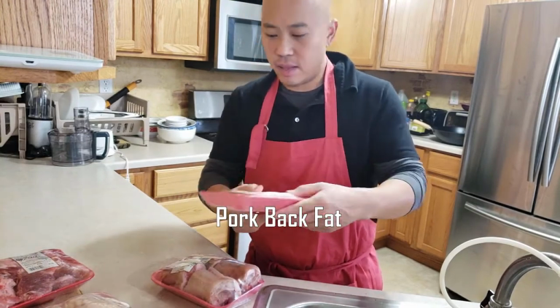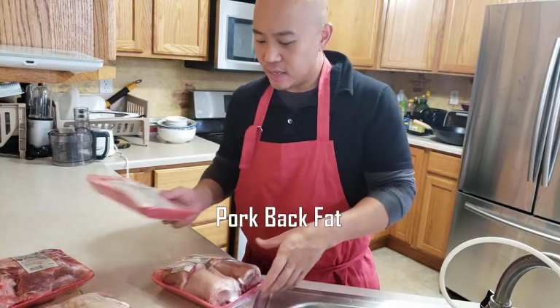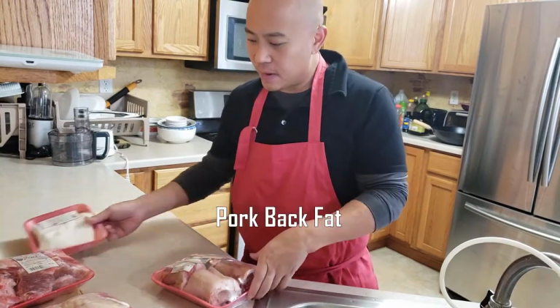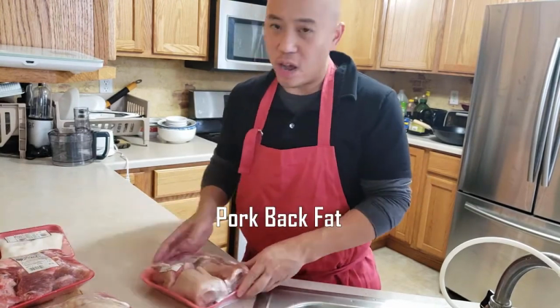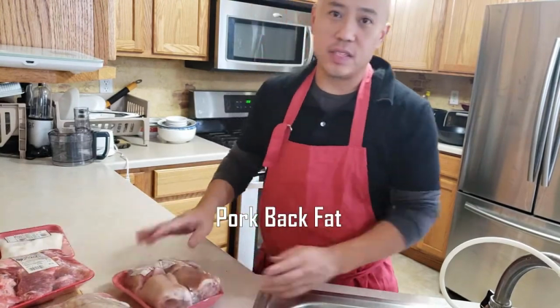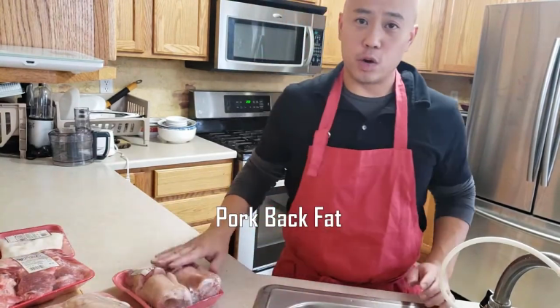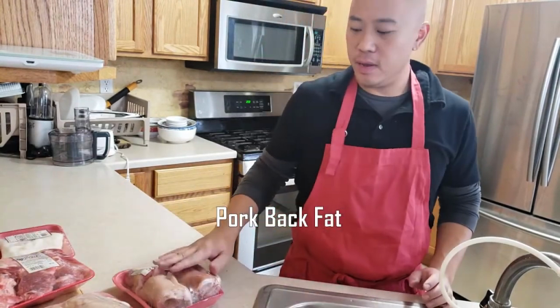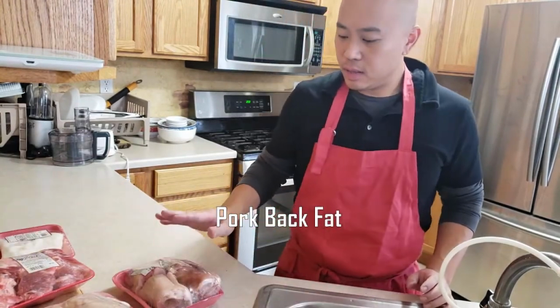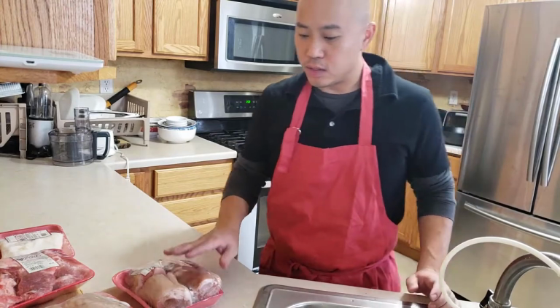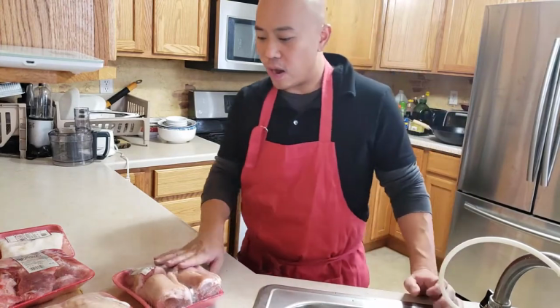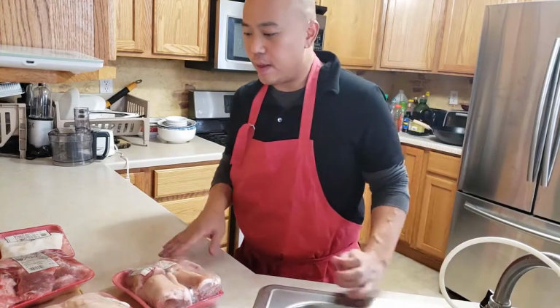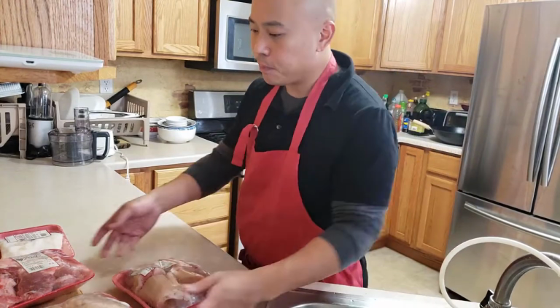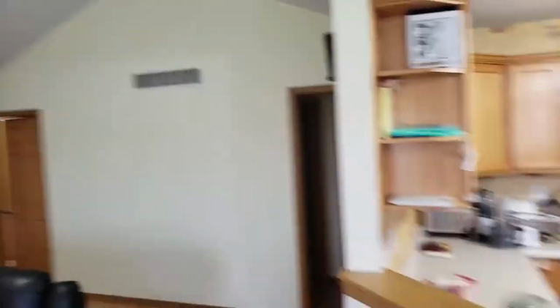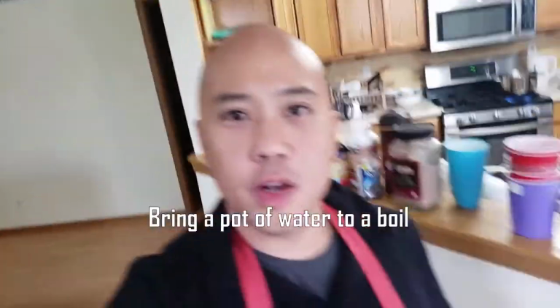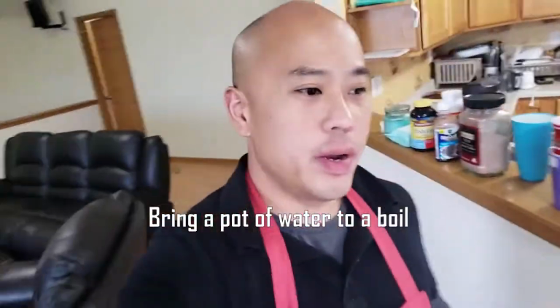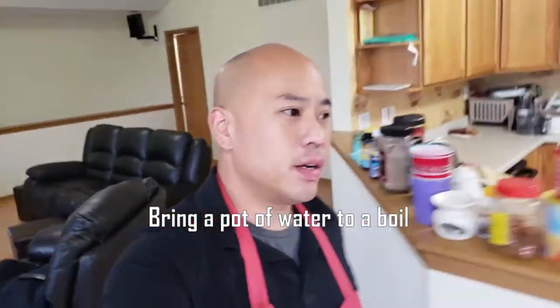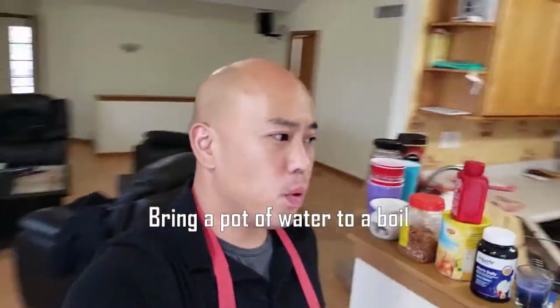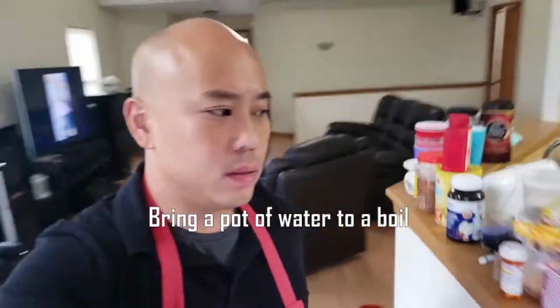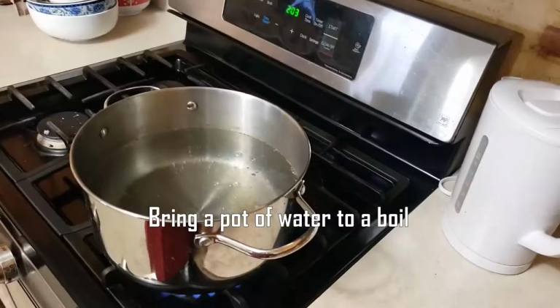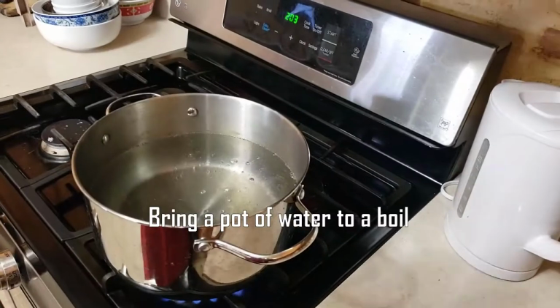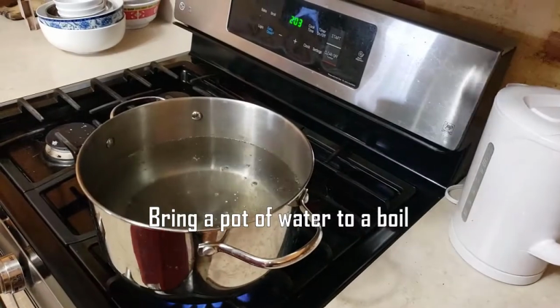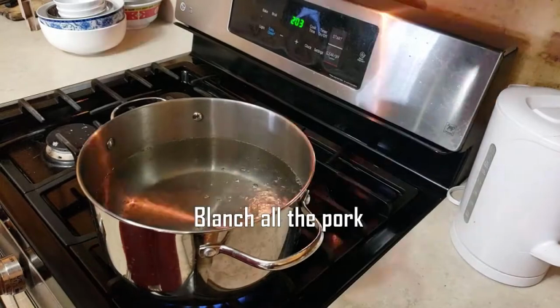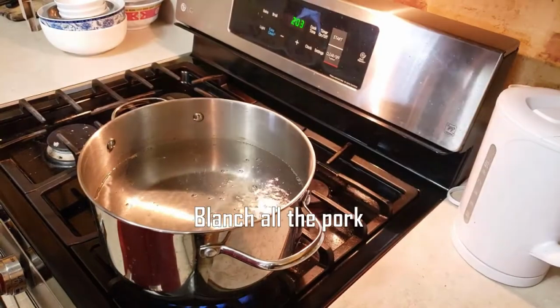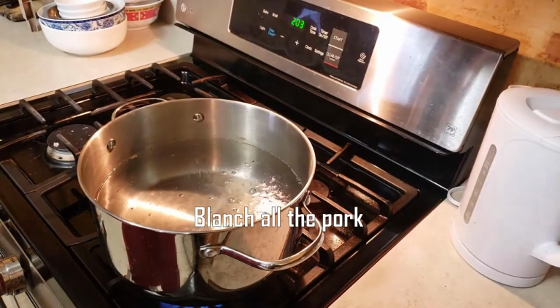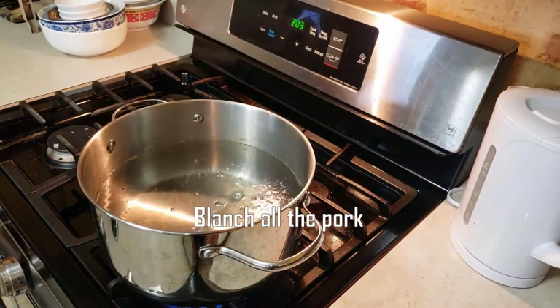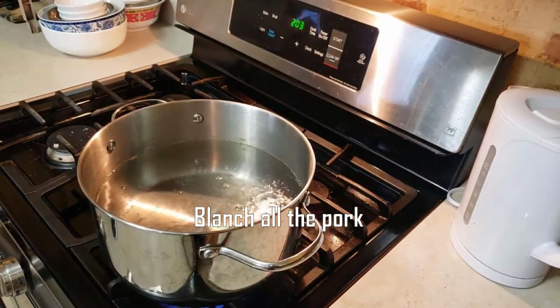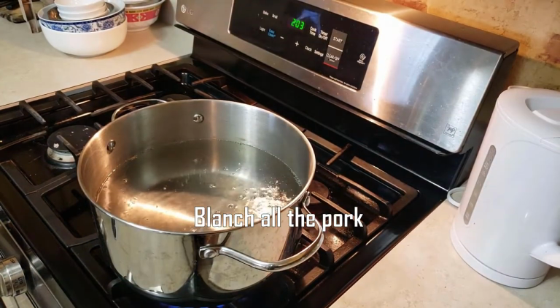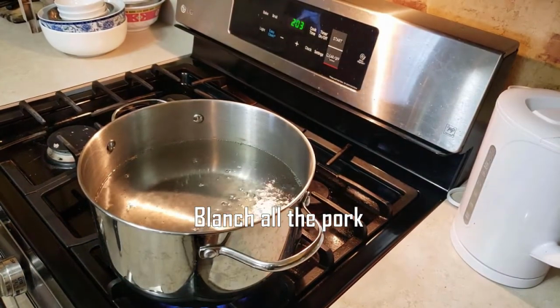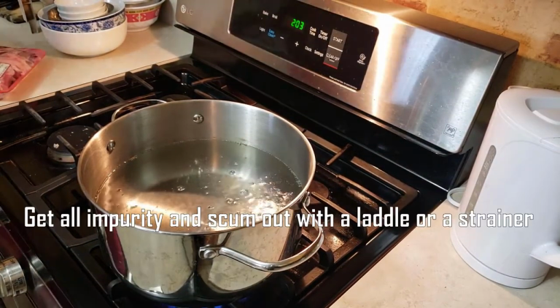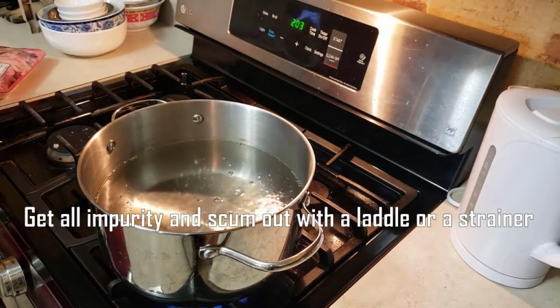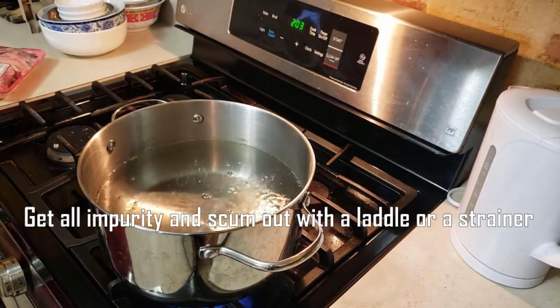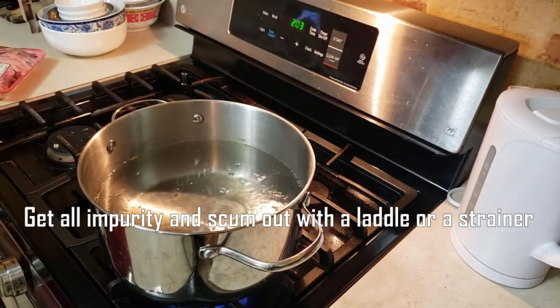This is going to make our creamy tonkatsu broth. What we want to do is bring our water to a boil, and we're going to blanch the pork feet, pork bone, and pork skin in there.